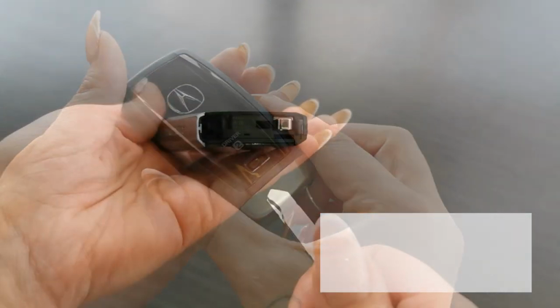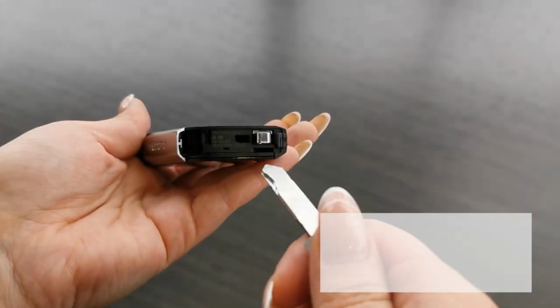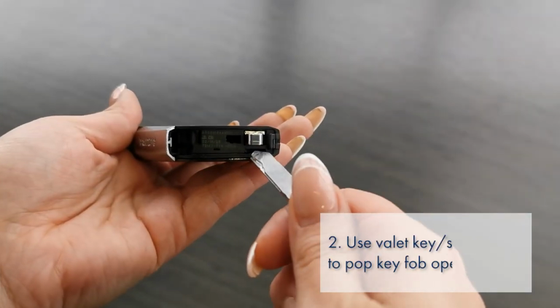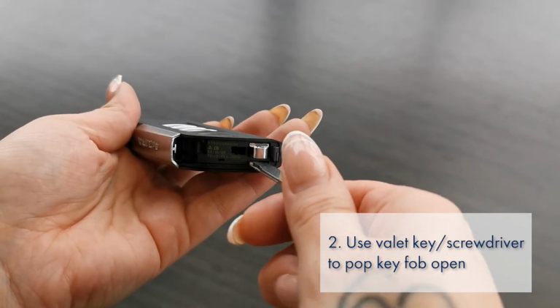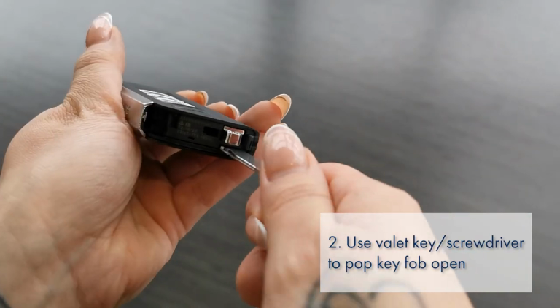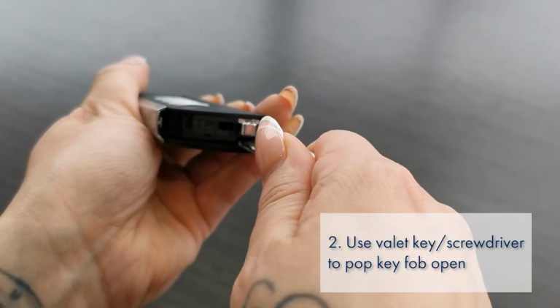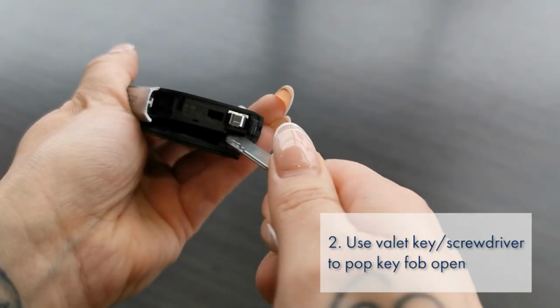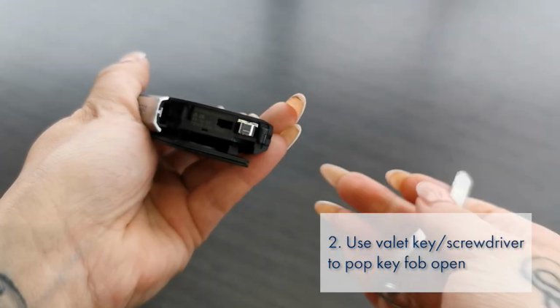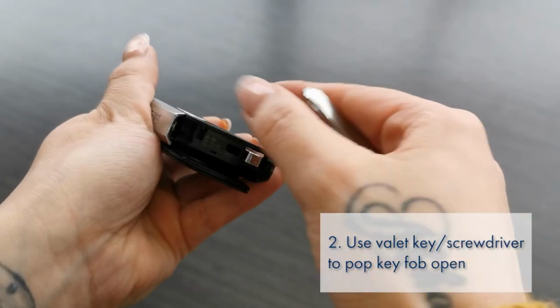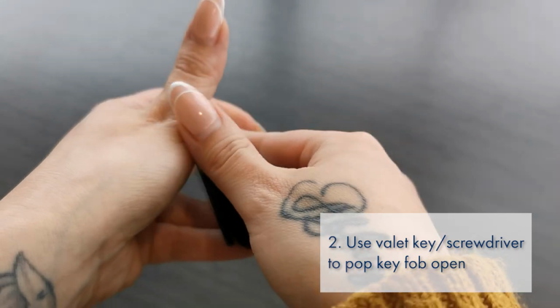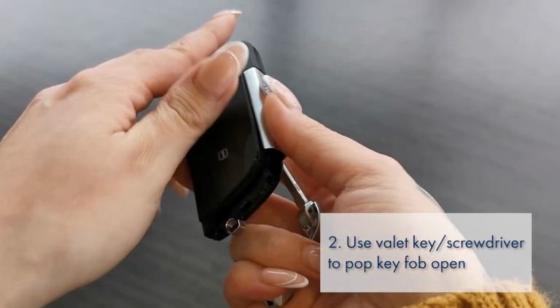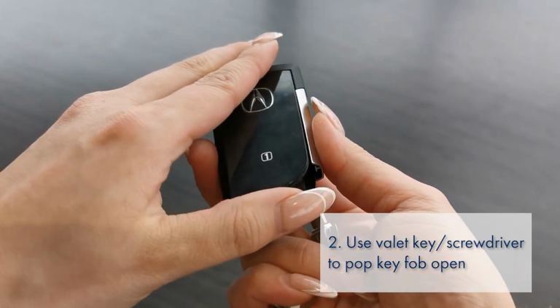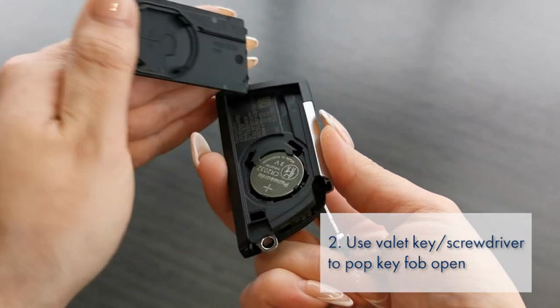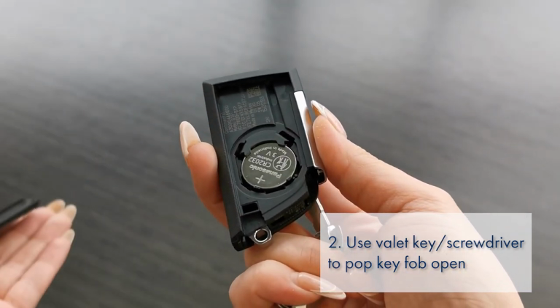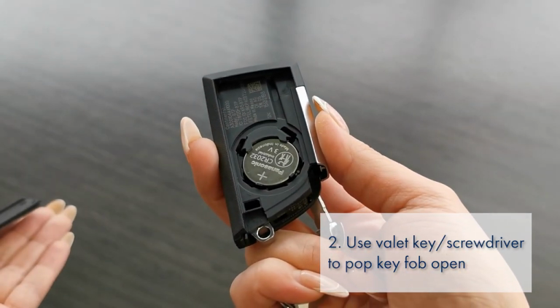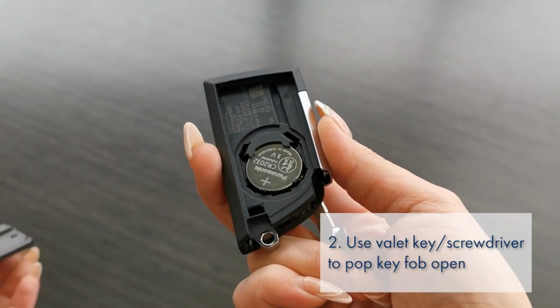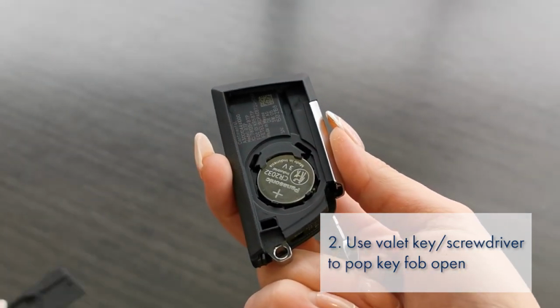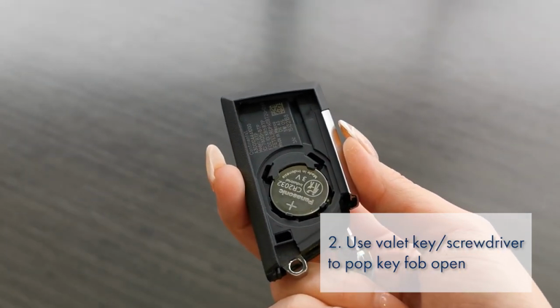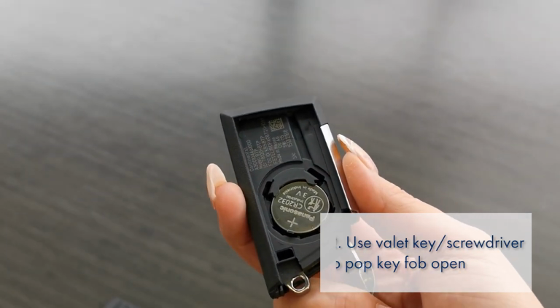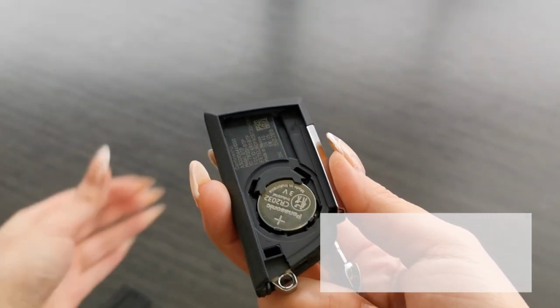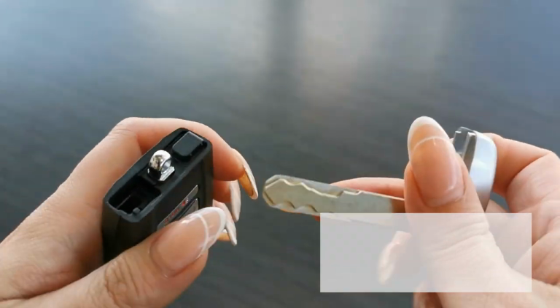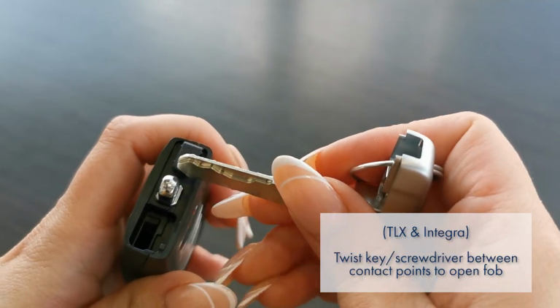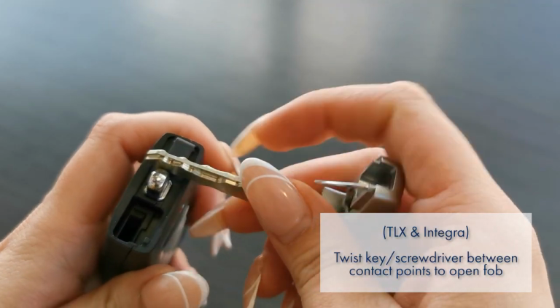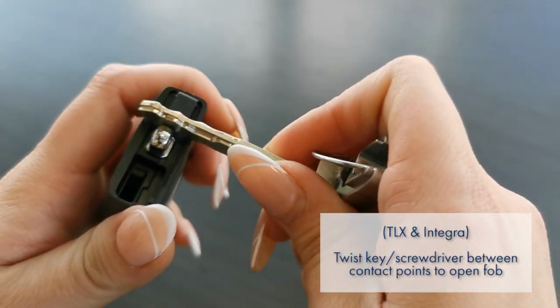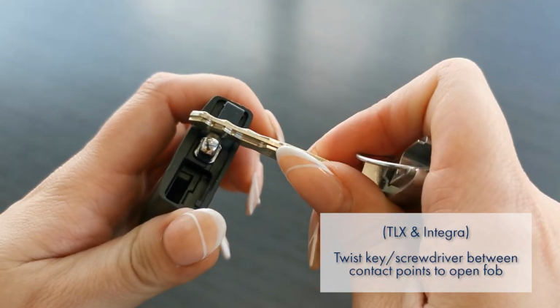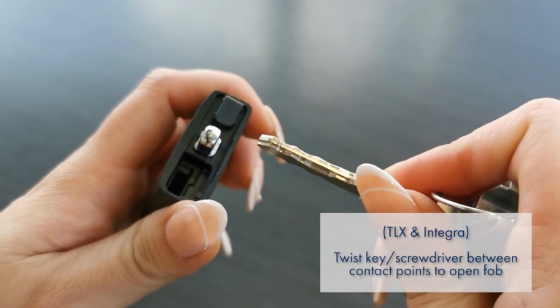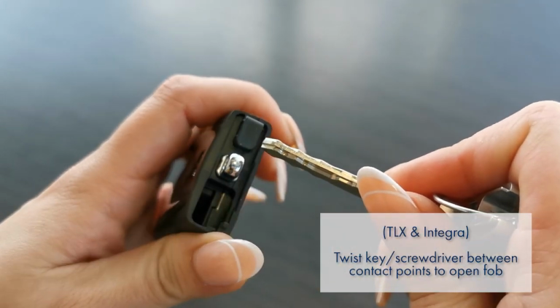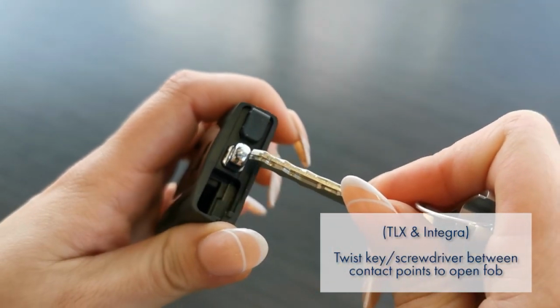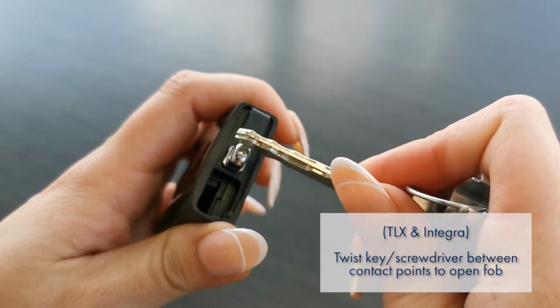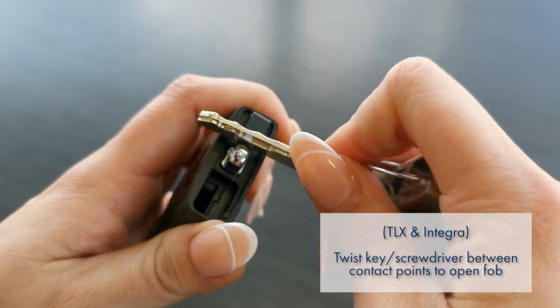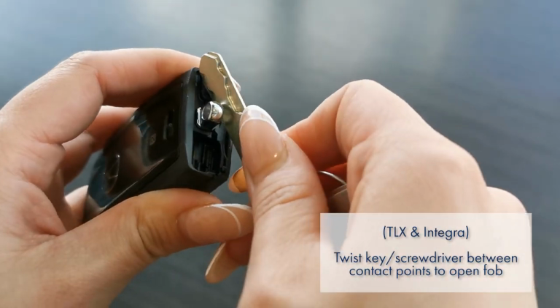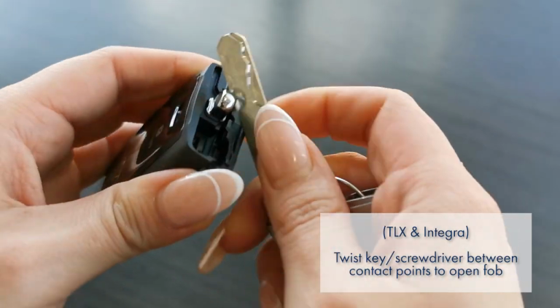Then use either the valet key or a flathead screwdriver to pop the key fob open. You'll see a gap where you can turn the key or screwdriver to access the battery. For the TLX and Integra, you twist your tool or key between the two points of contact to pop the fob open.